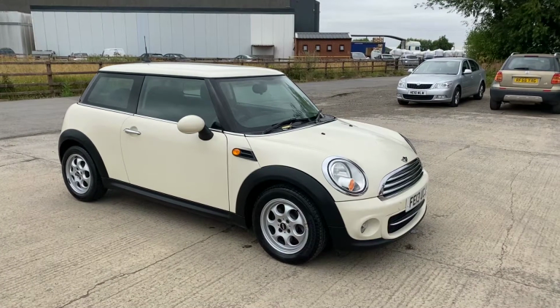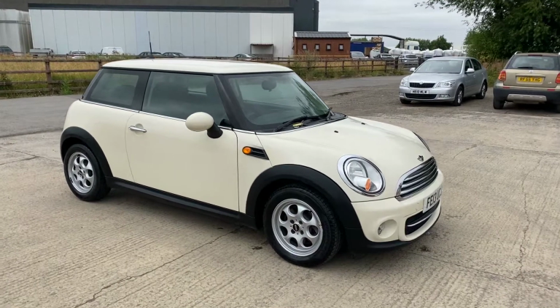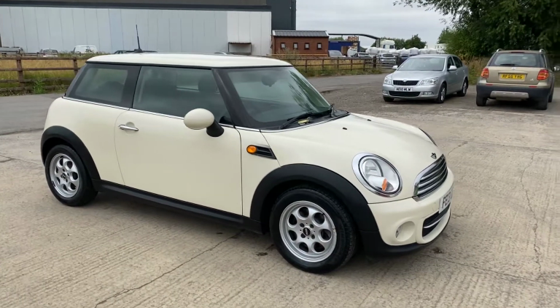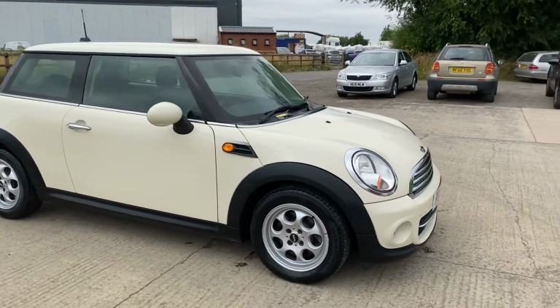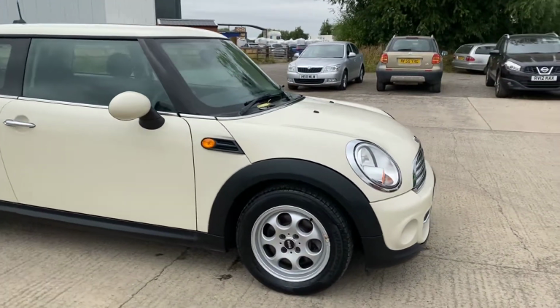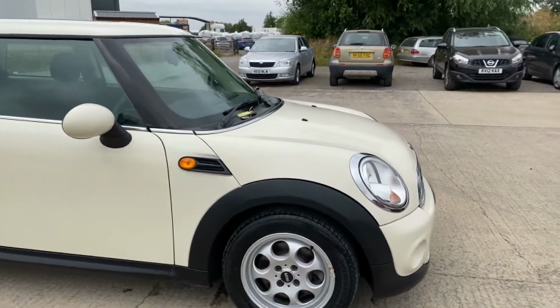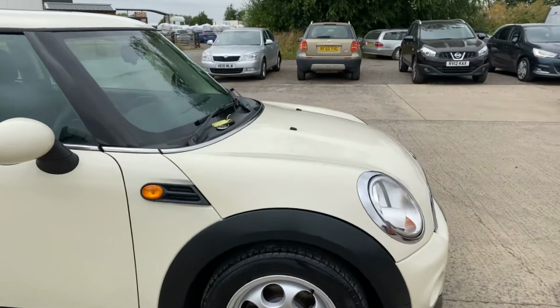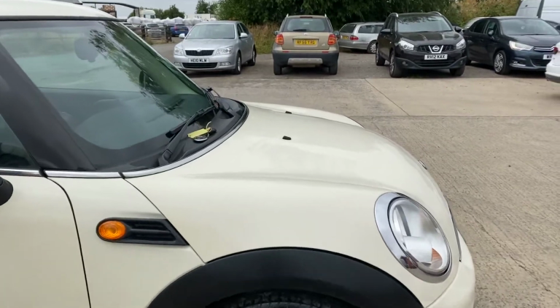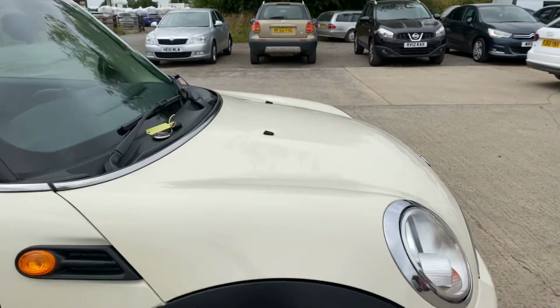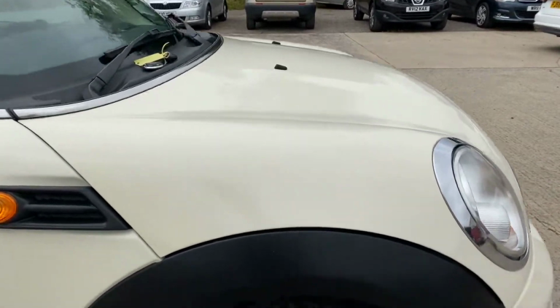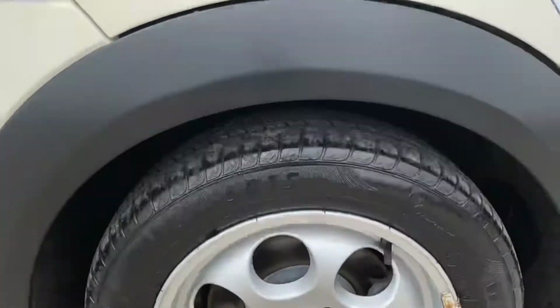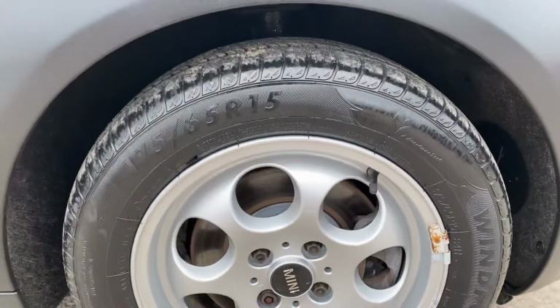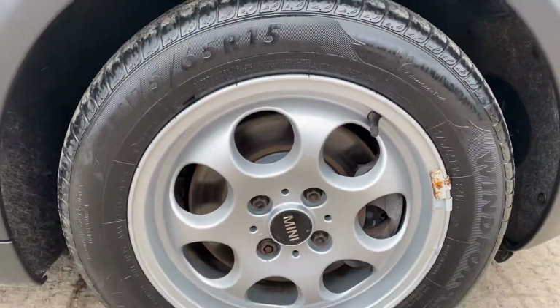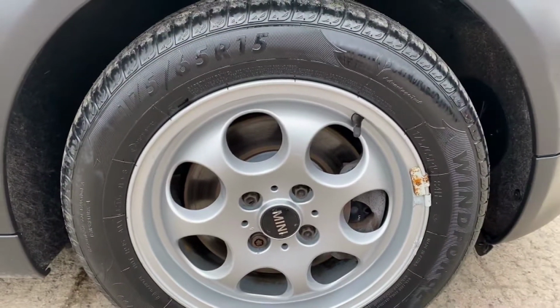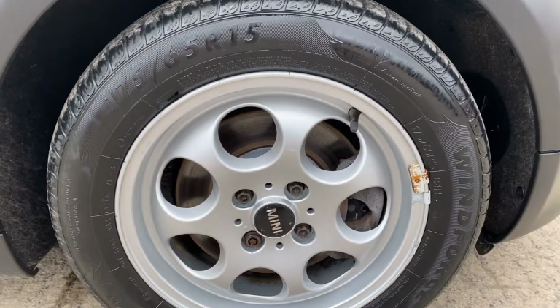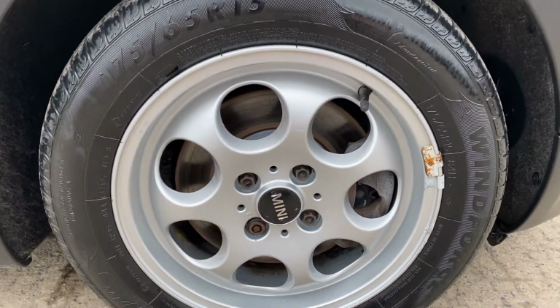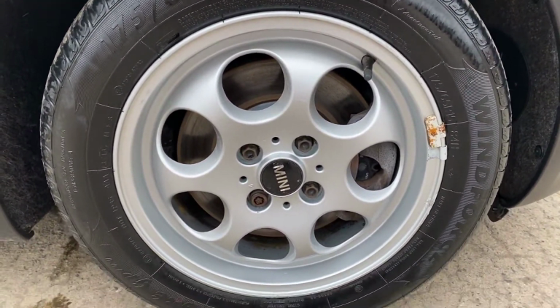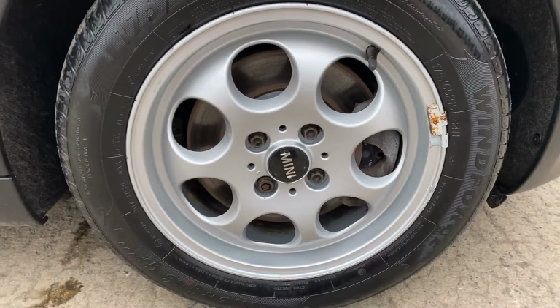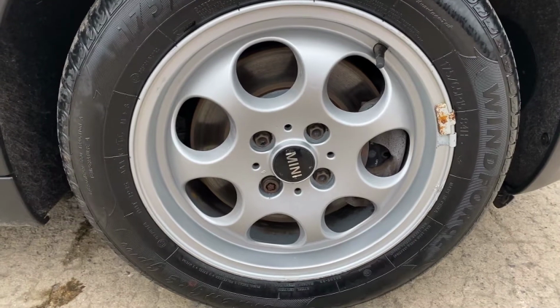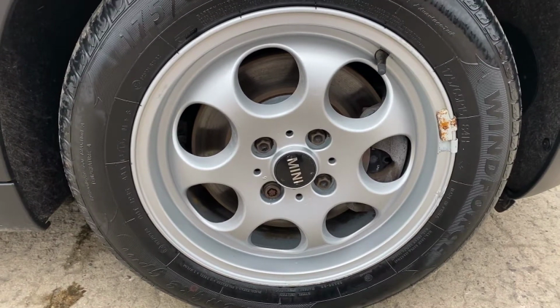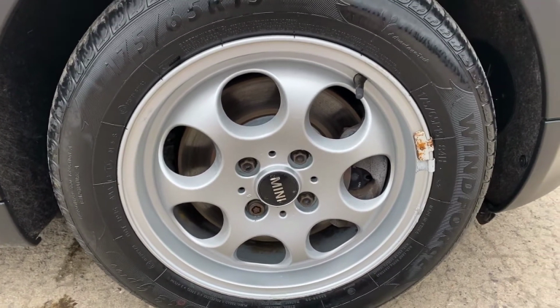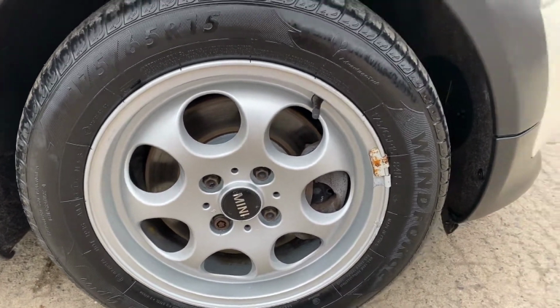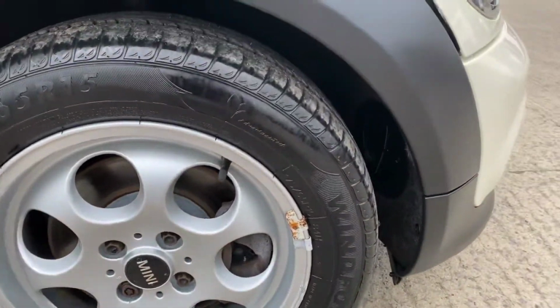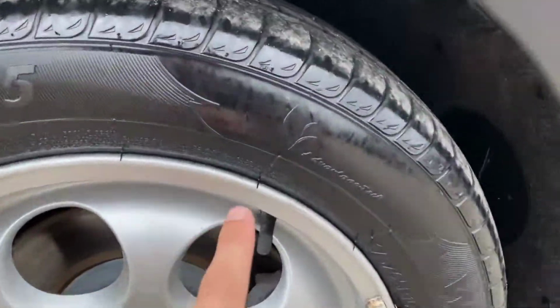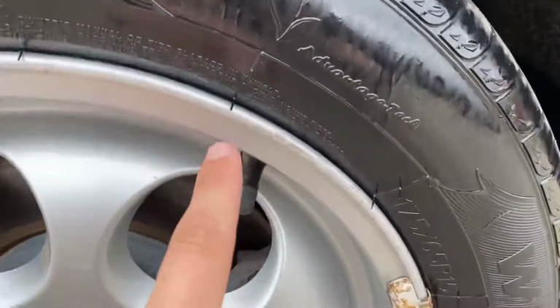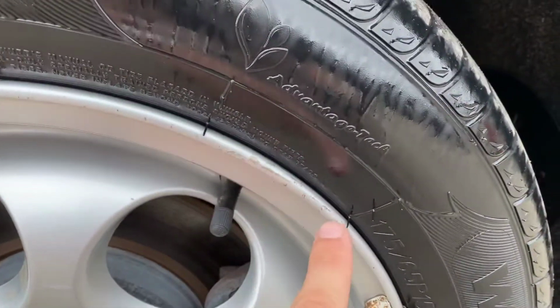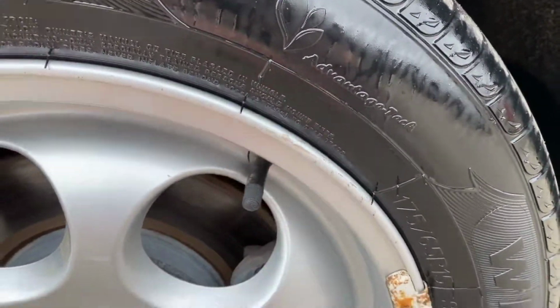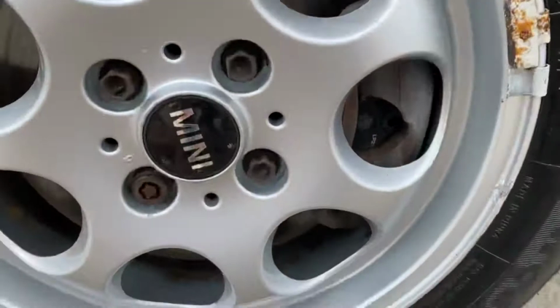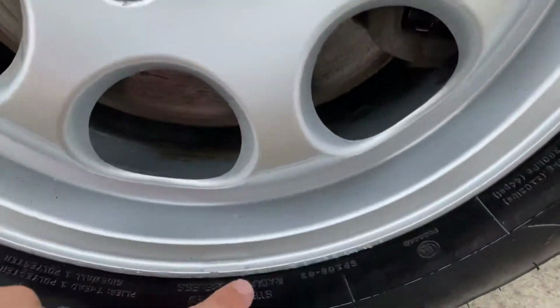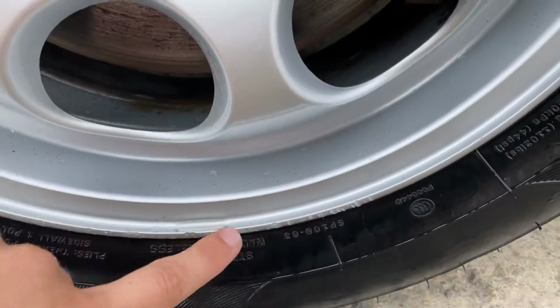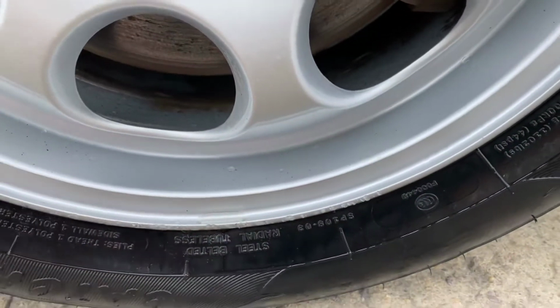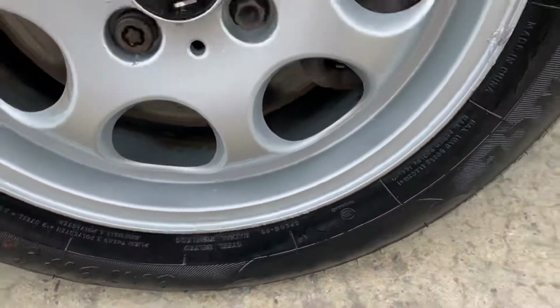Here we have the 13-reg Mini. I'll do my best to point out any marks, imperfections and things like that. Starting with the front right alloy and tyre — overall this alloy is in good shape, just a few bits where it has been scuffed on the outer edge, just up there and just down the bottom there.